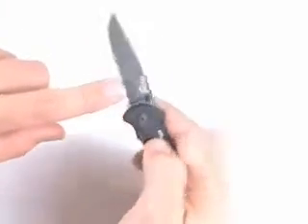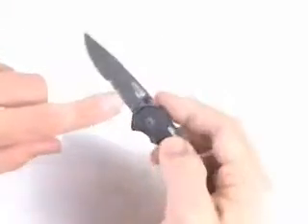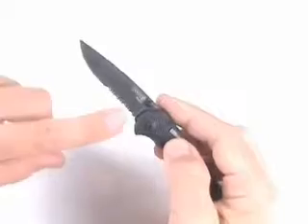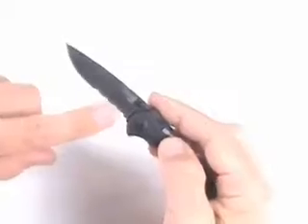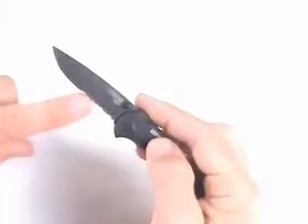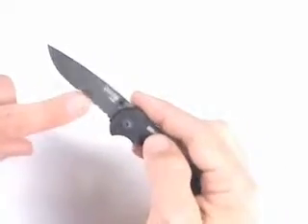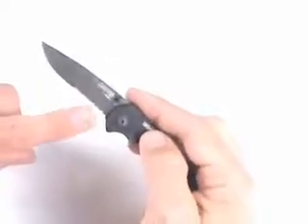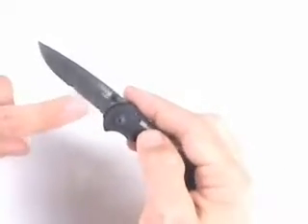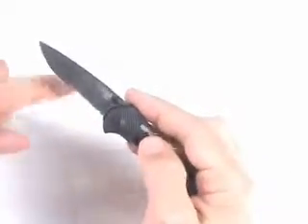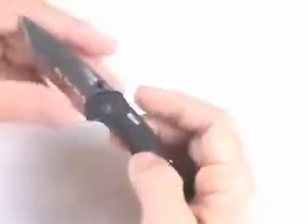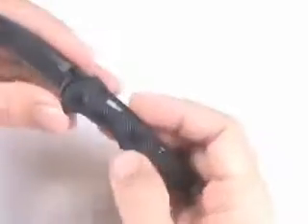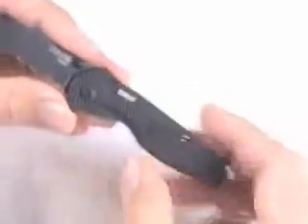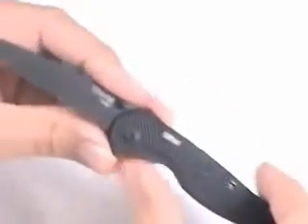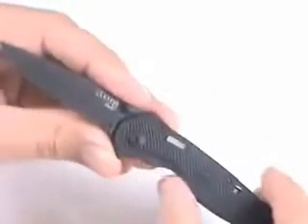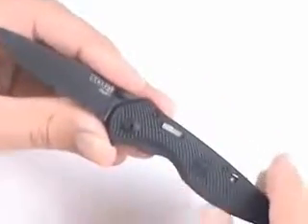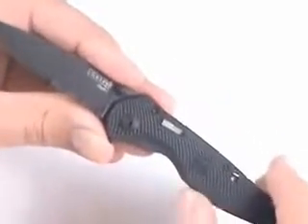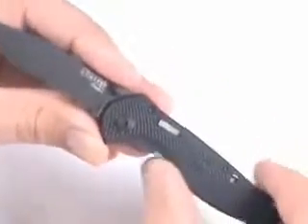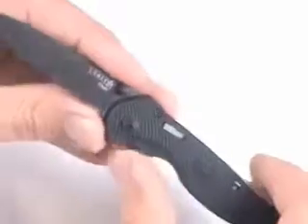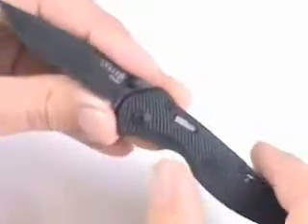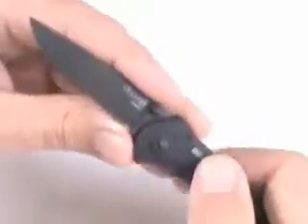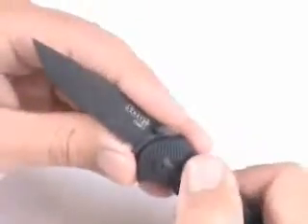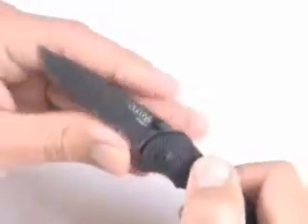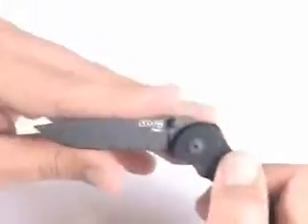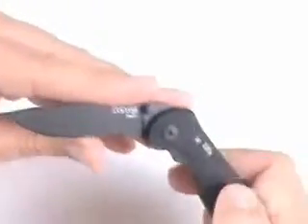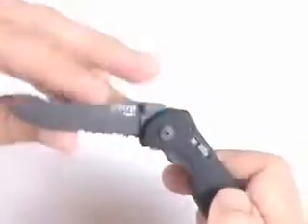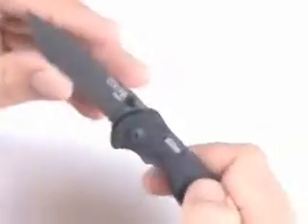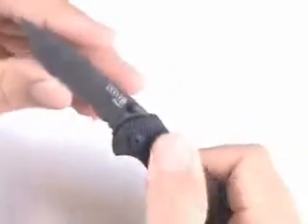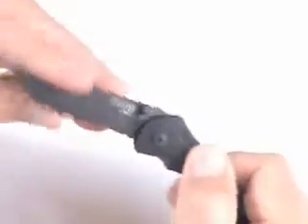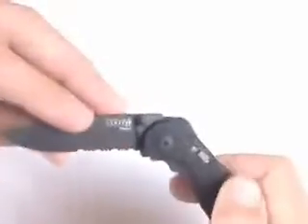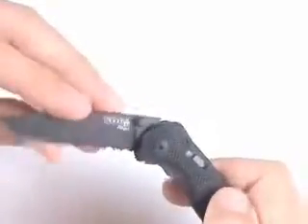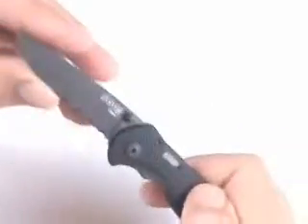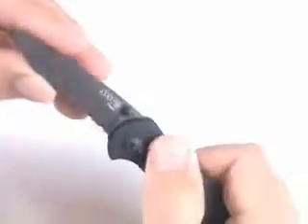This is a style that I prefer. It allows you to cut through rope or some materials like that very quickly with that serration. On the bottom of the handle, it's scalloped and there are some finger grooves in there.